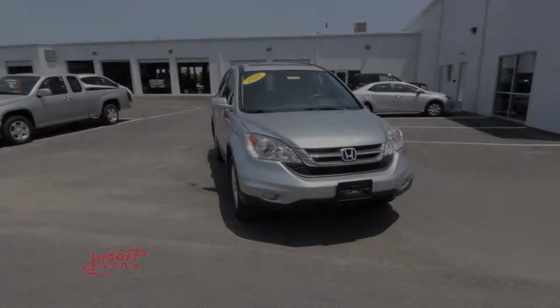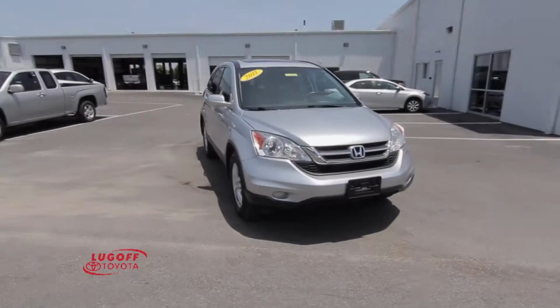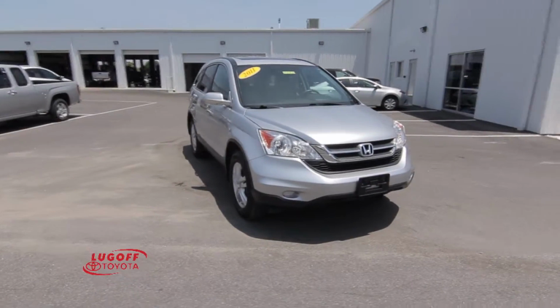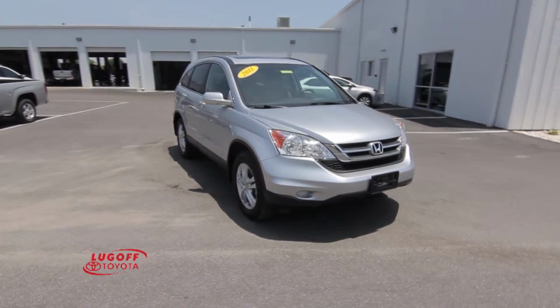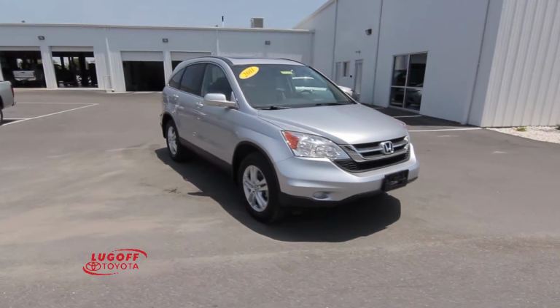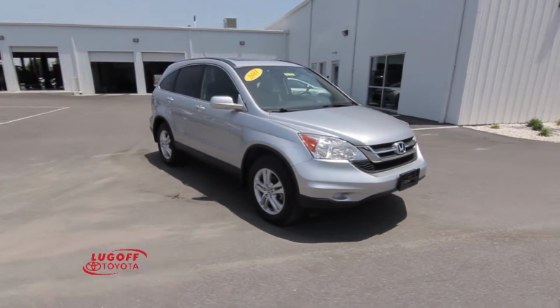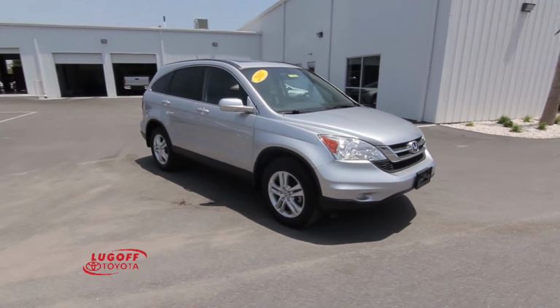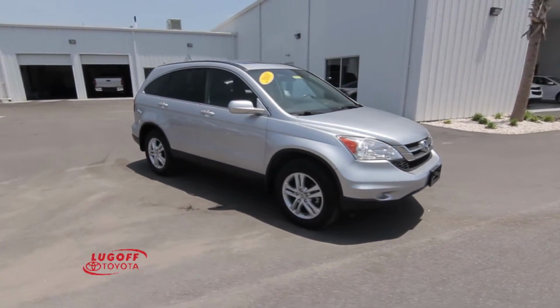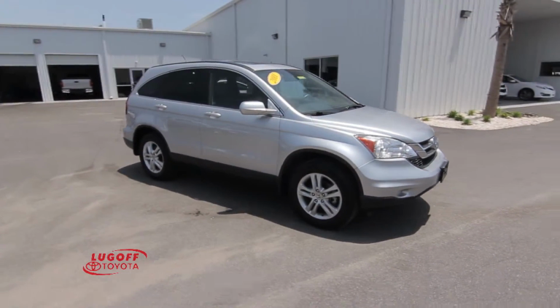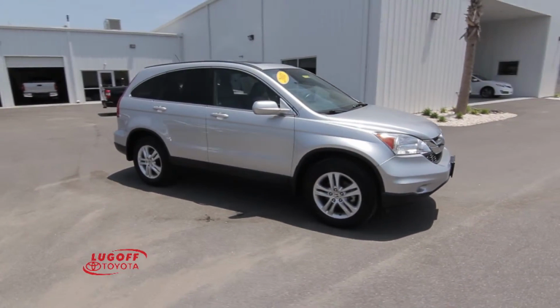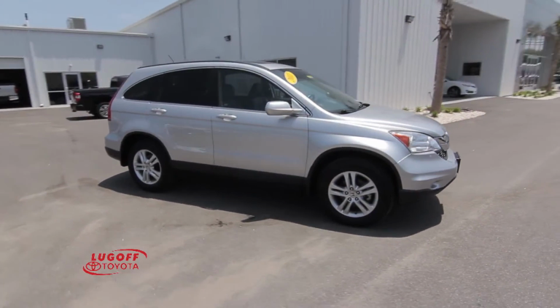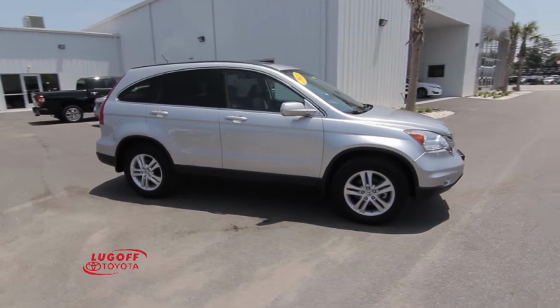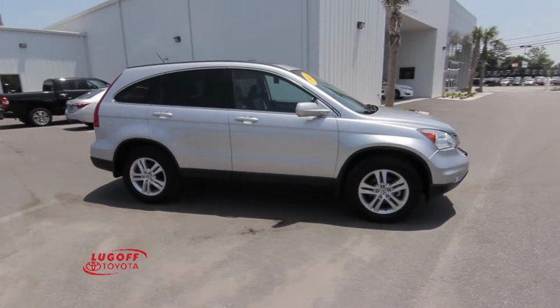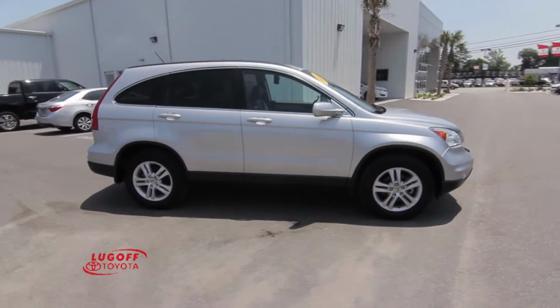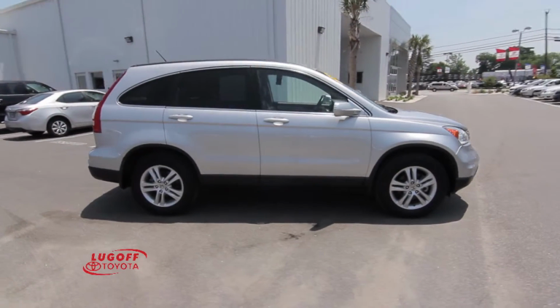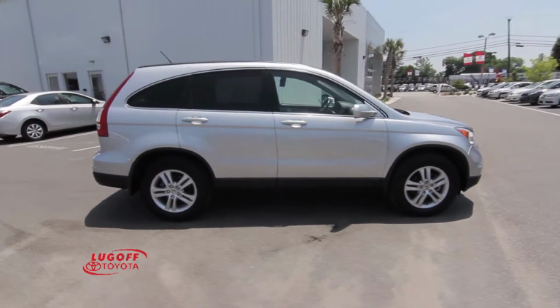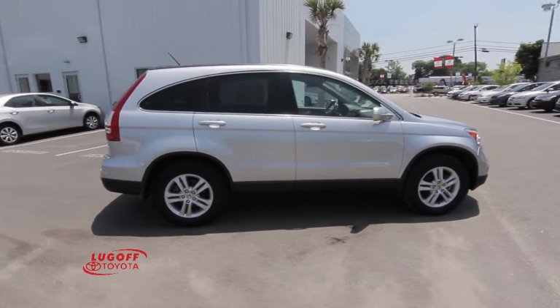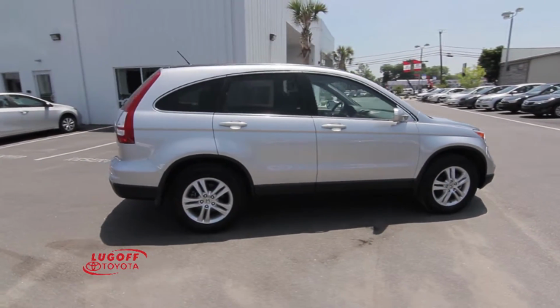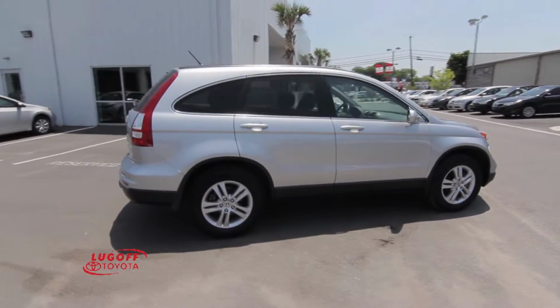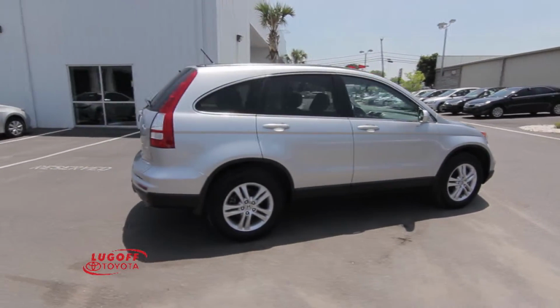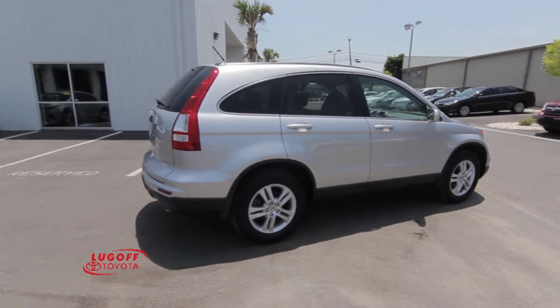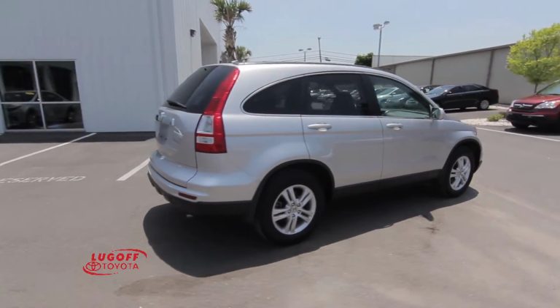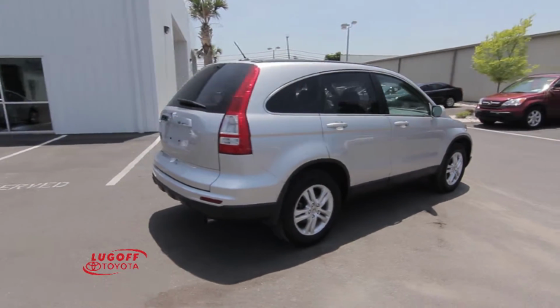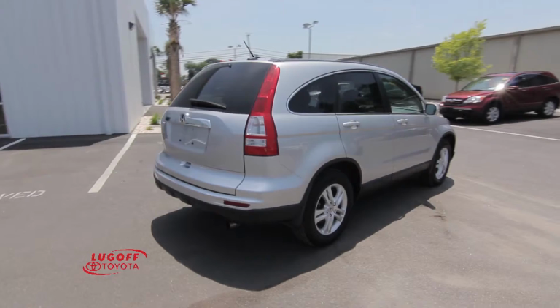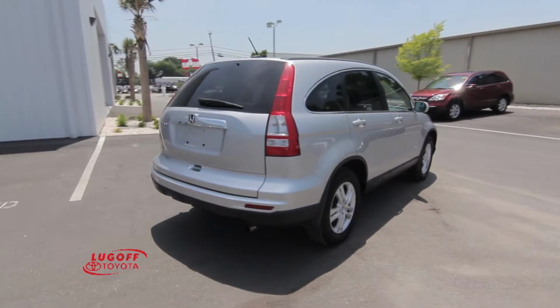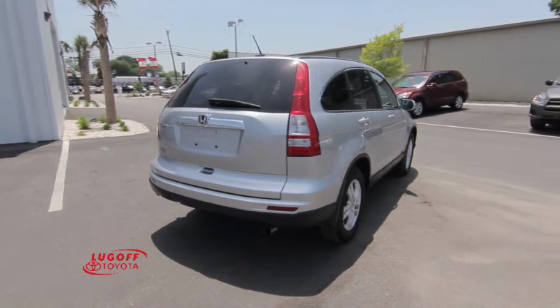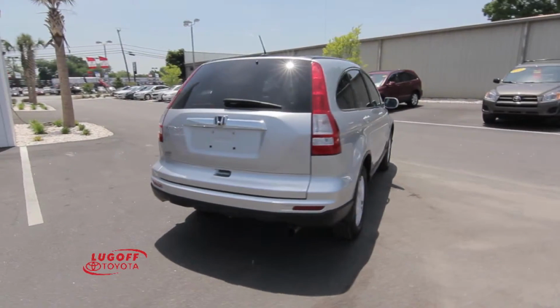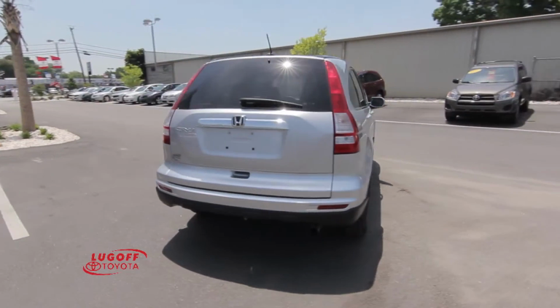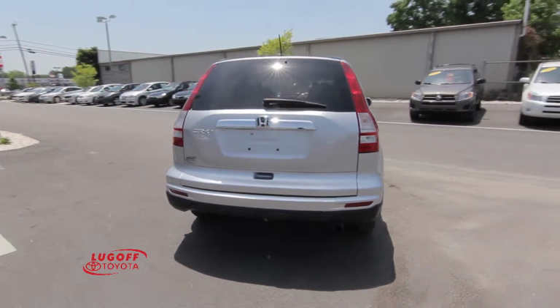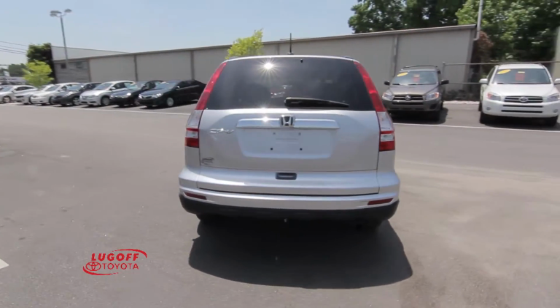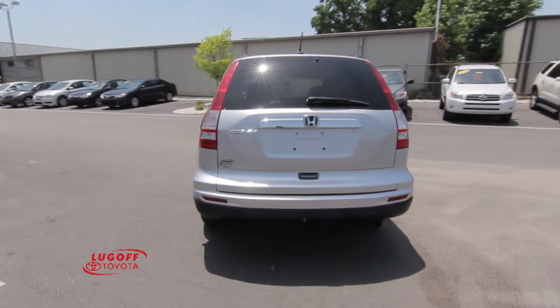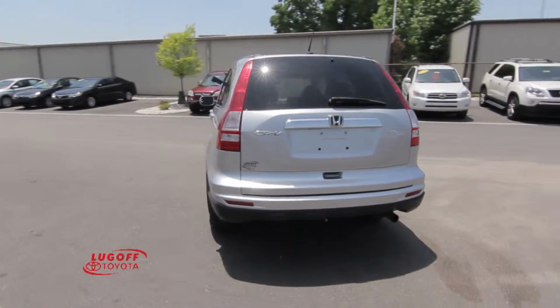This 2011 Honda CR-V has a beautiful silver metallic exterior, has 28,000 miles, alloy wheels, and gets great gas mileage.